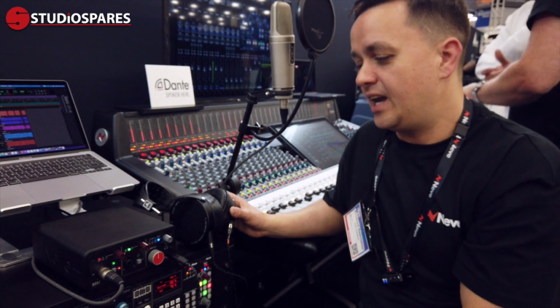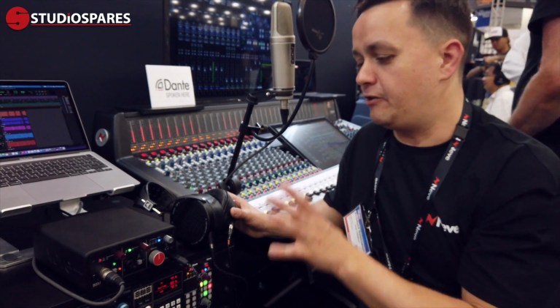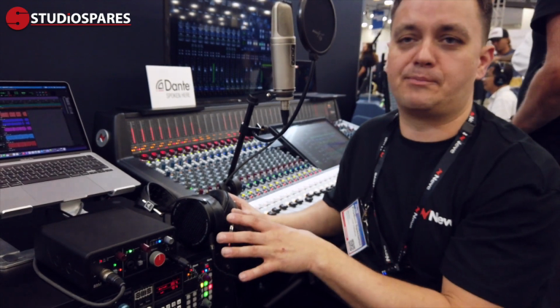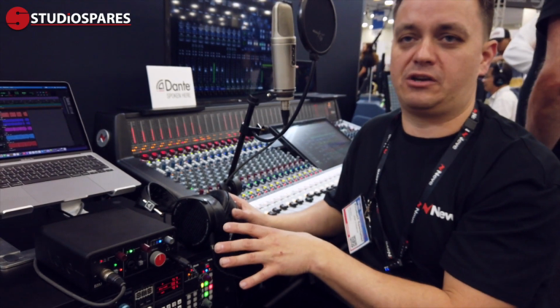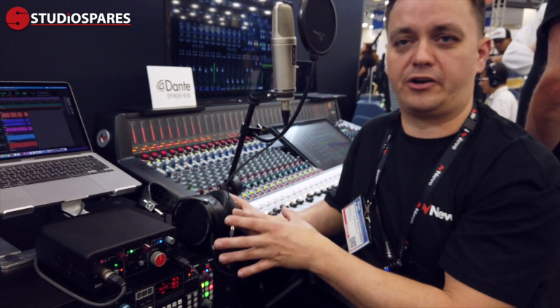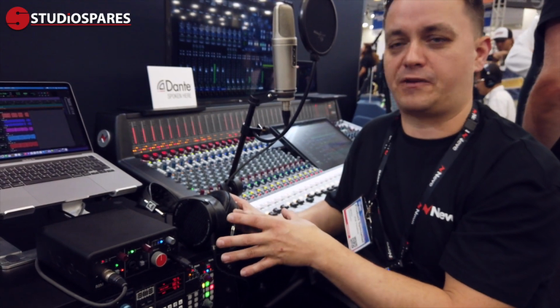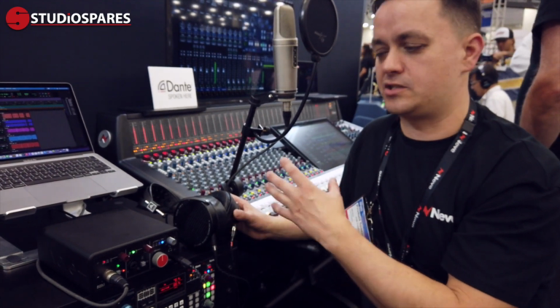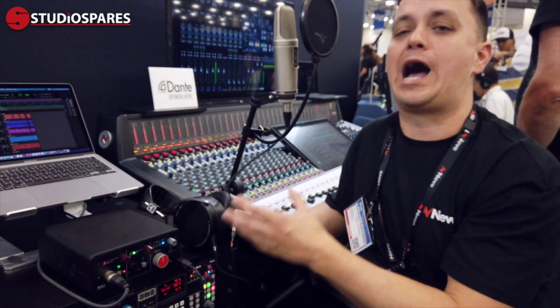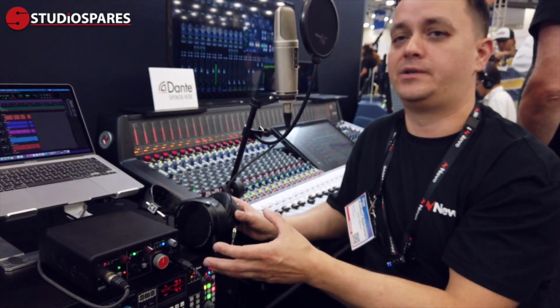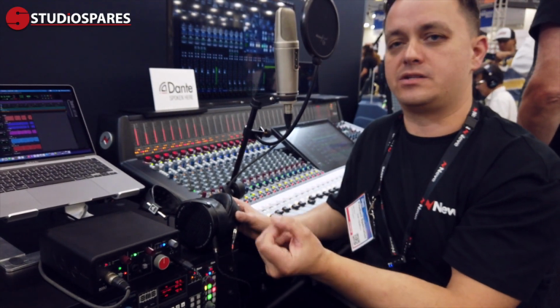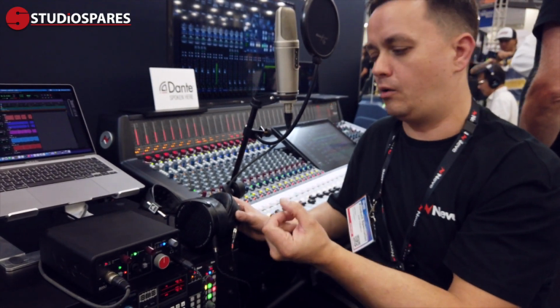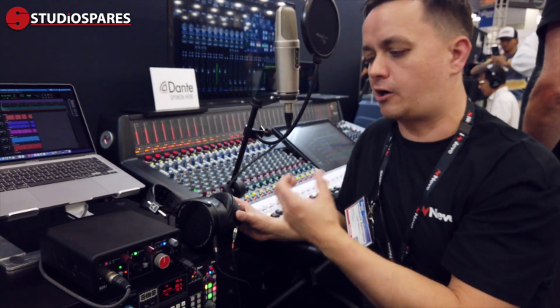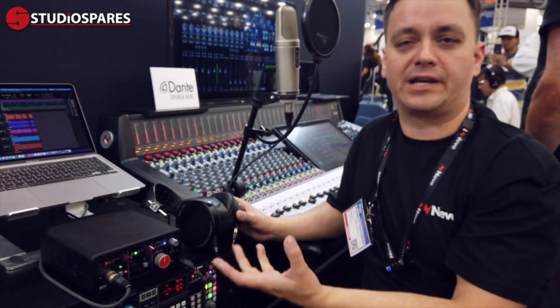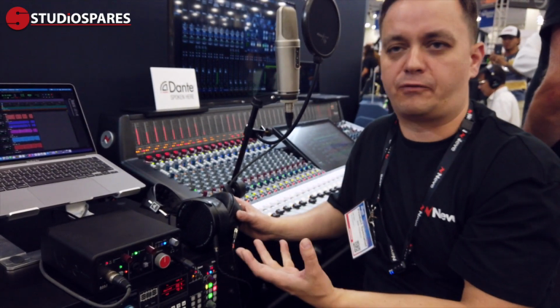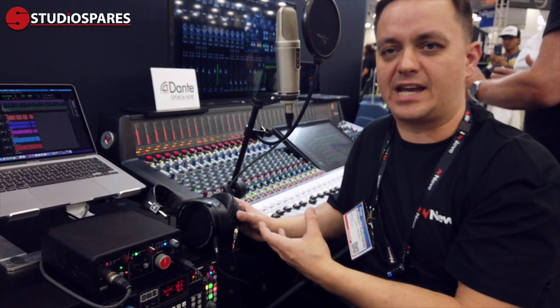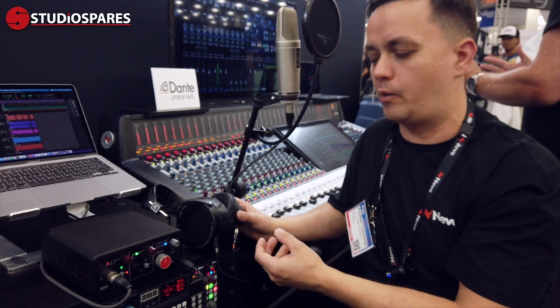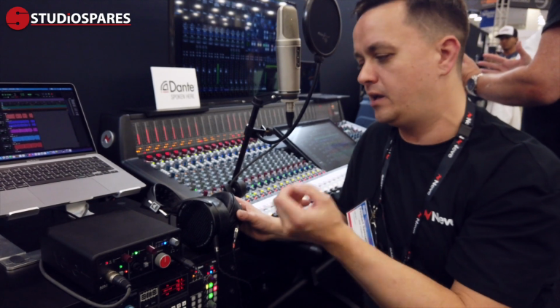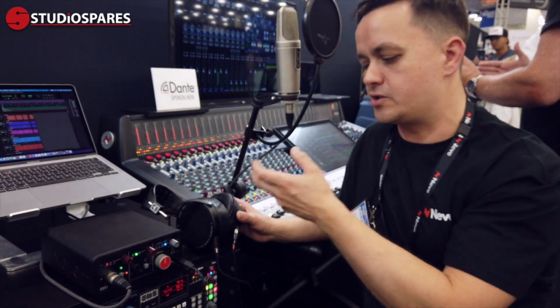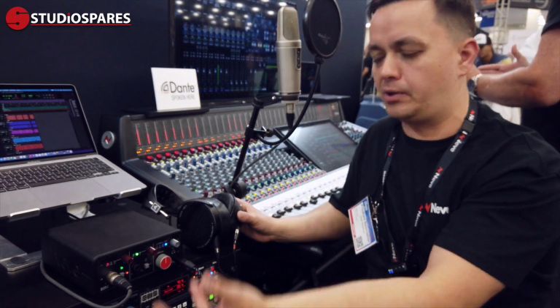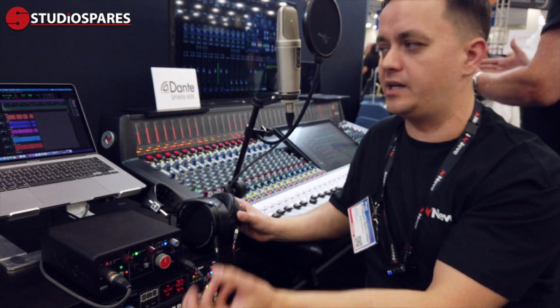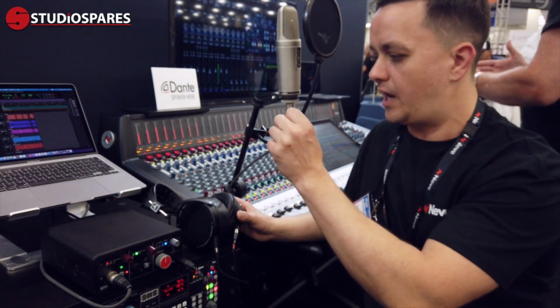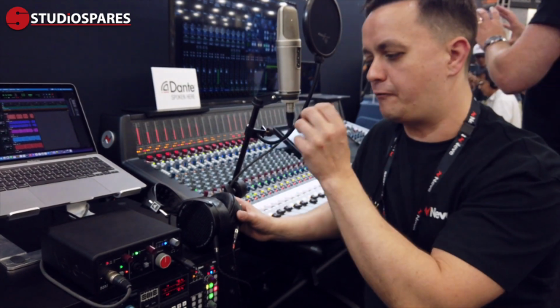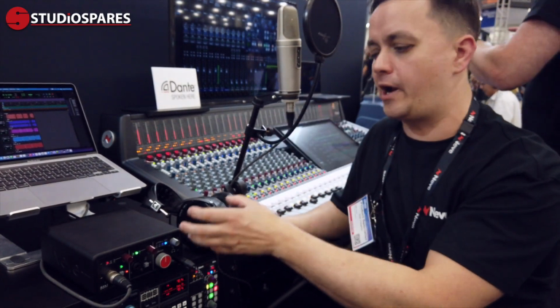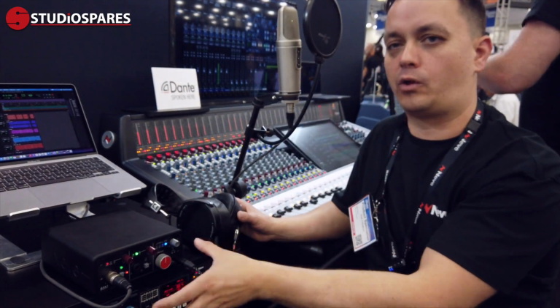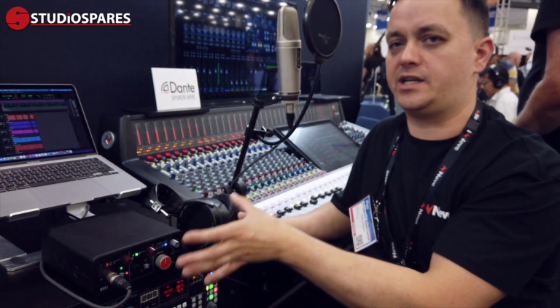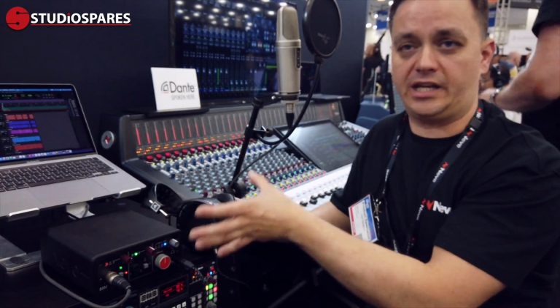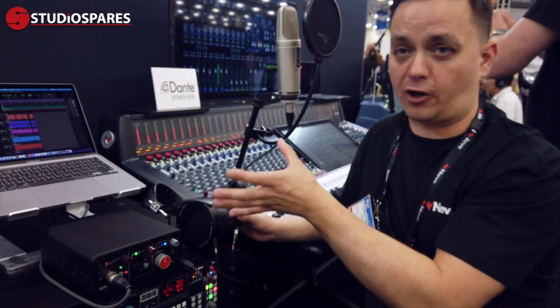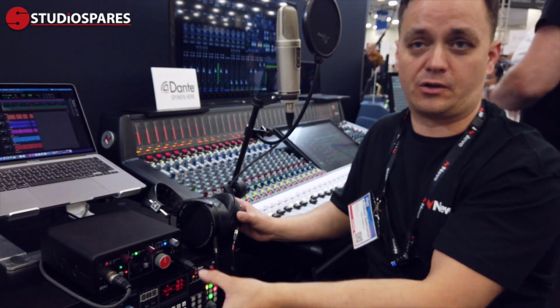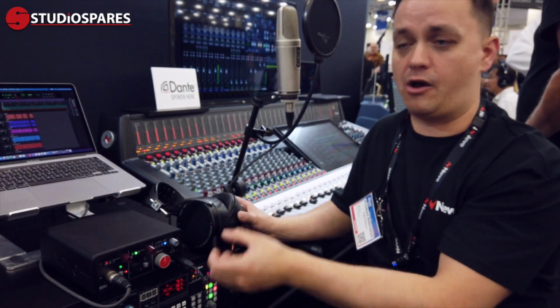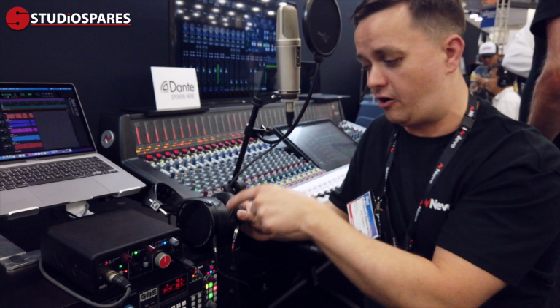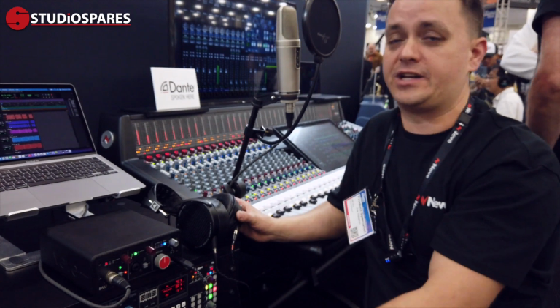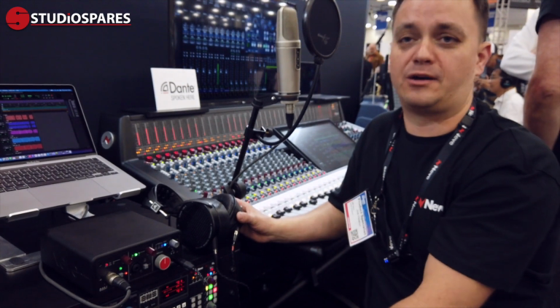It's a really simple to use audio interface — there's no app, there's no complex software that gets in the way. You're just going to plug it in and have great quality Neve console sound on your desktop.